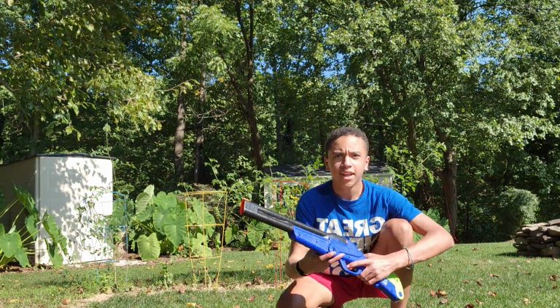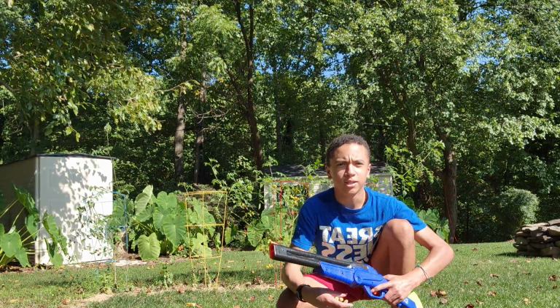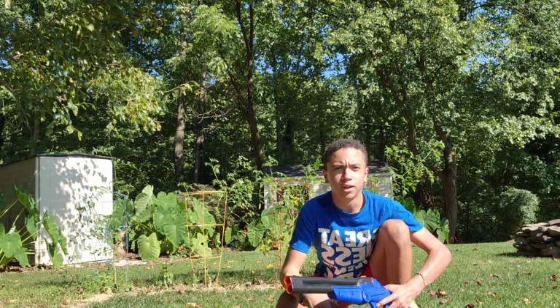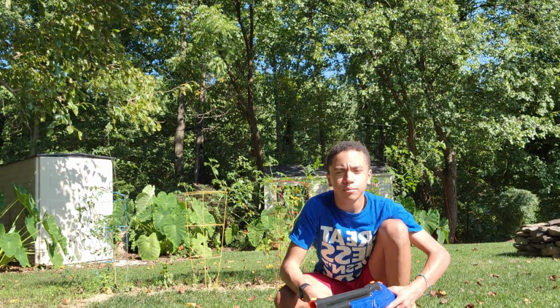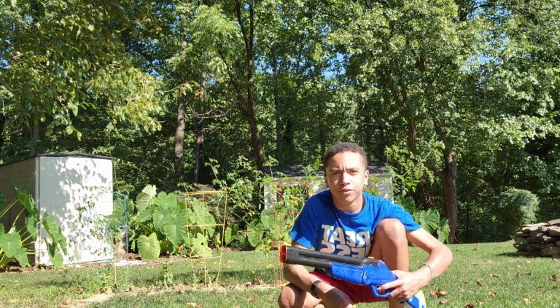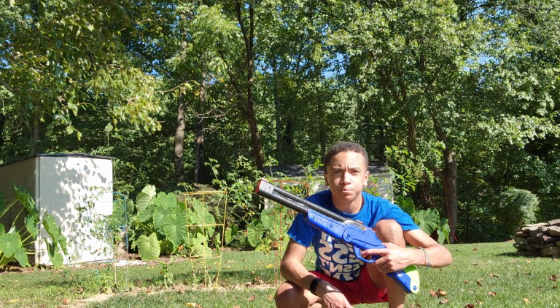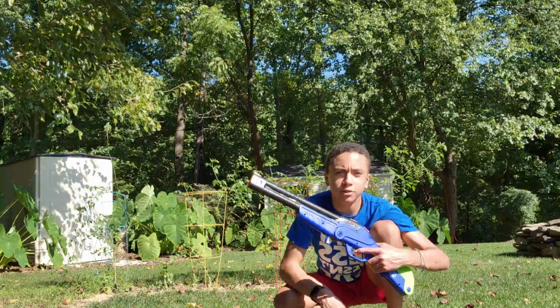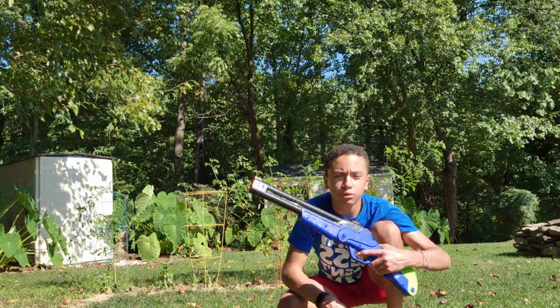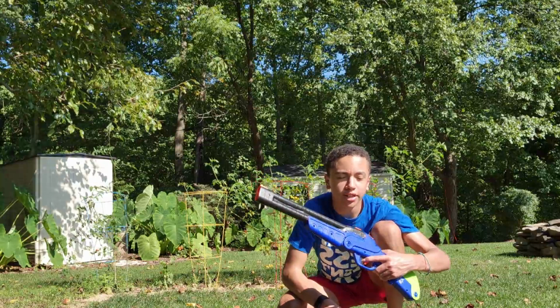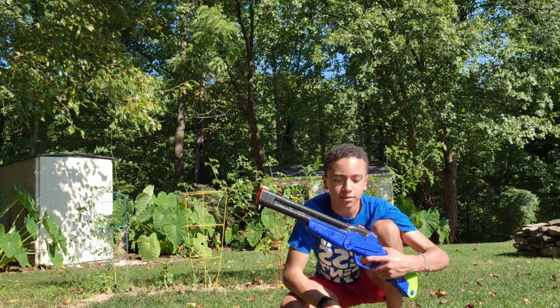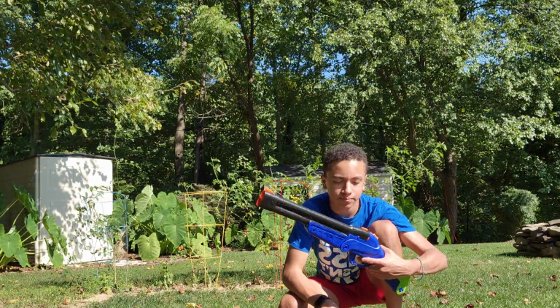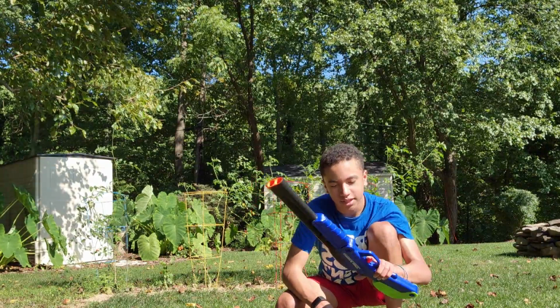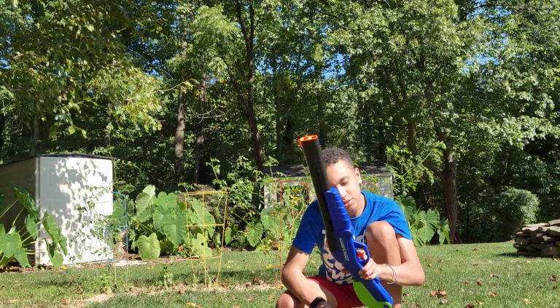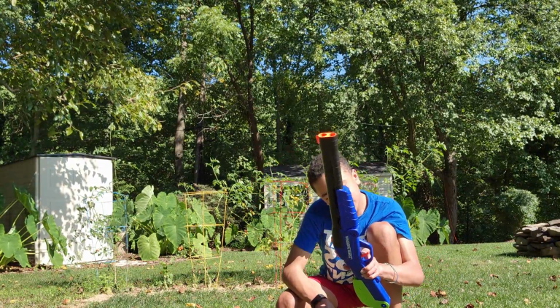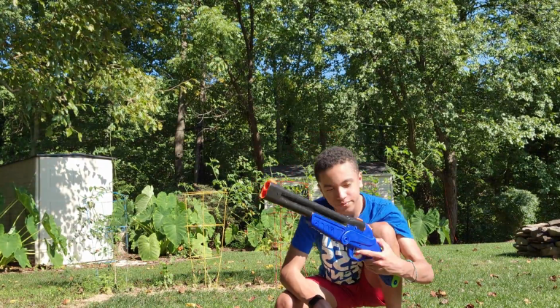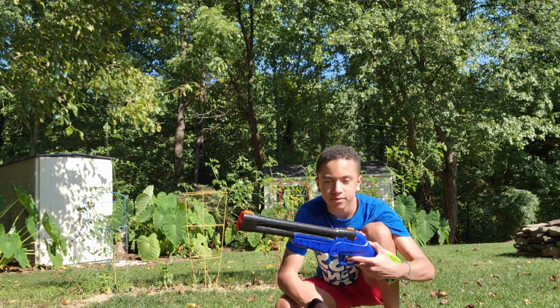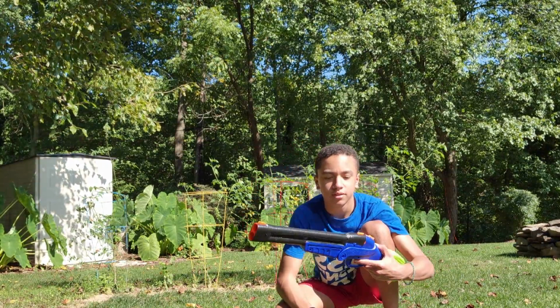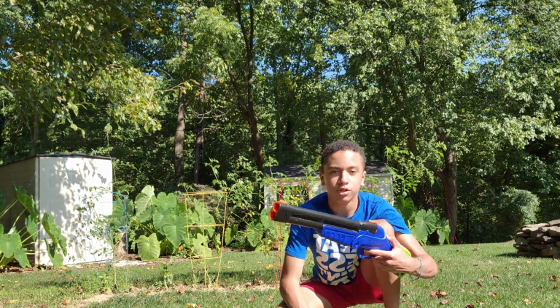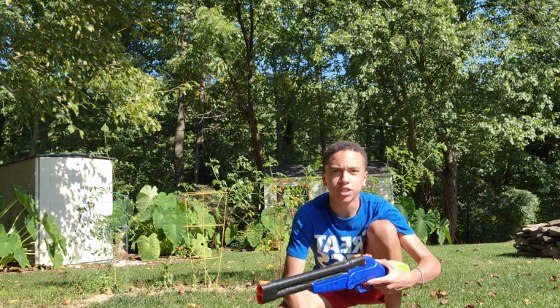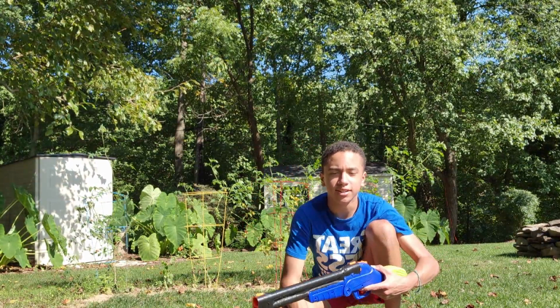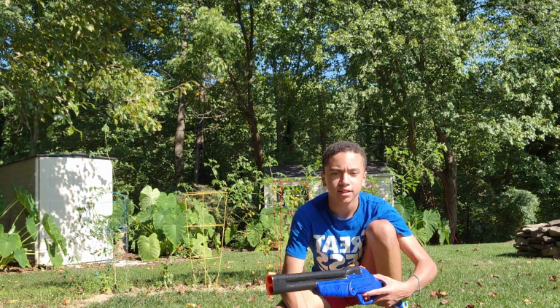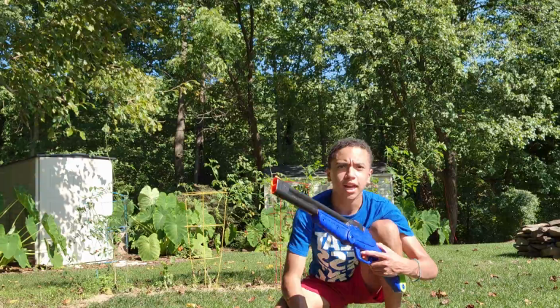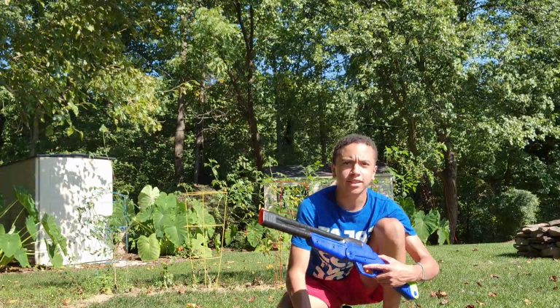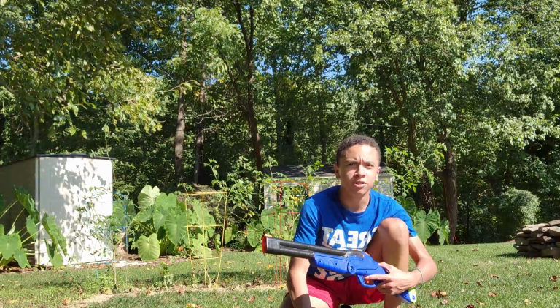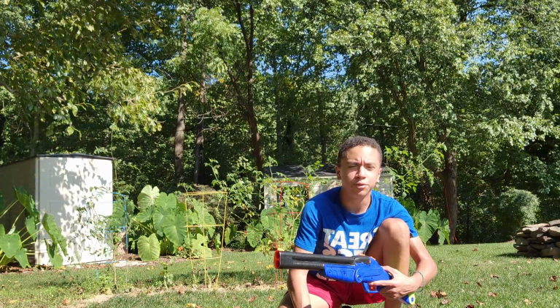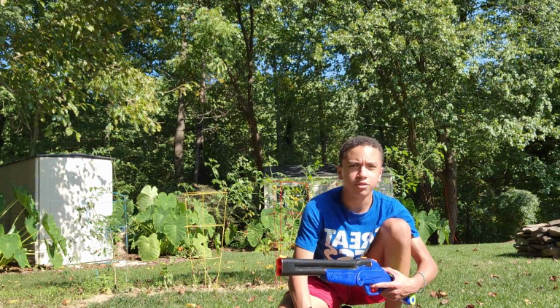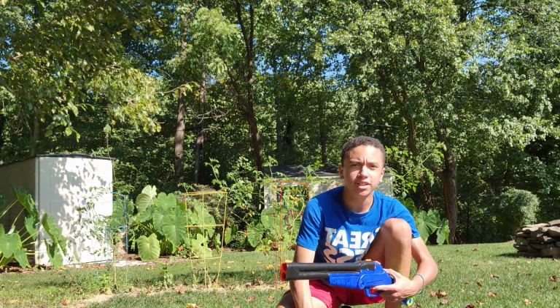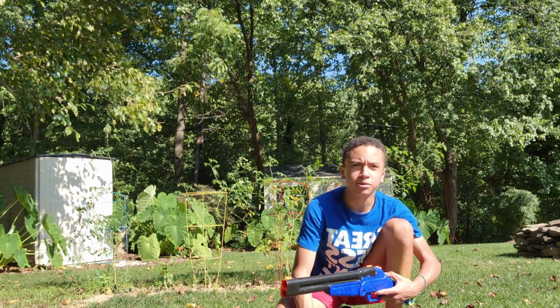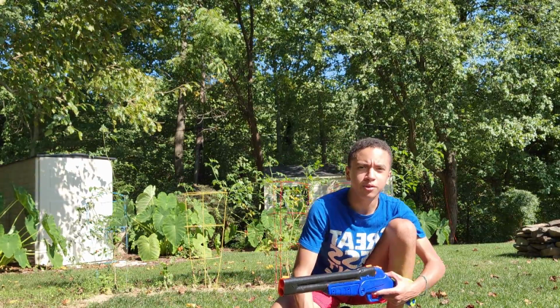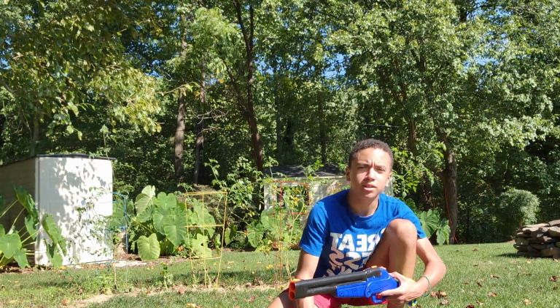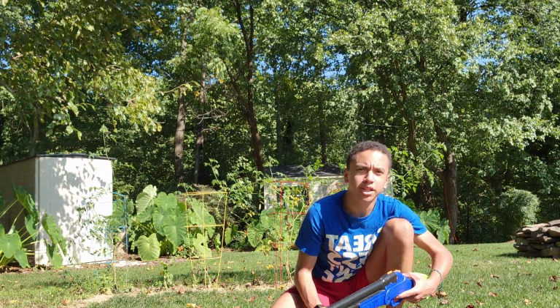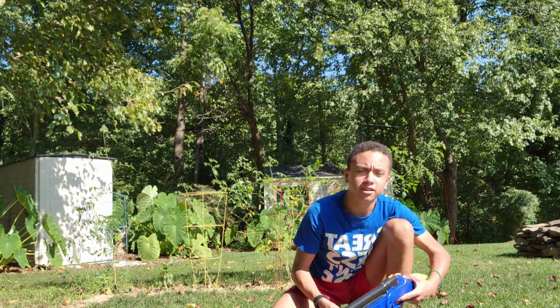Hey guys, what's up? It's the BuzzBee Toys Double Shot. I got this at Dollar General for $13, so I don't expect it to be accurate.